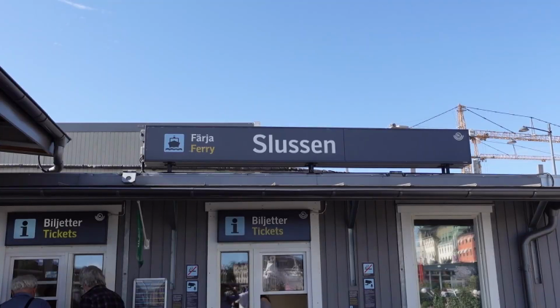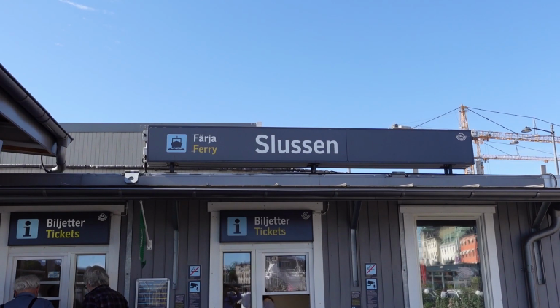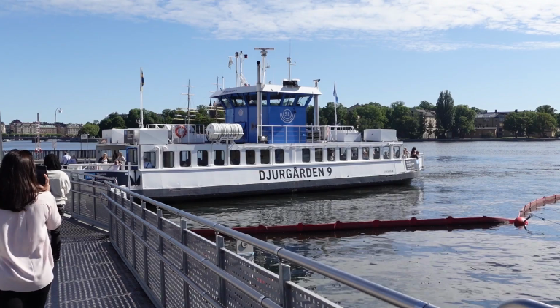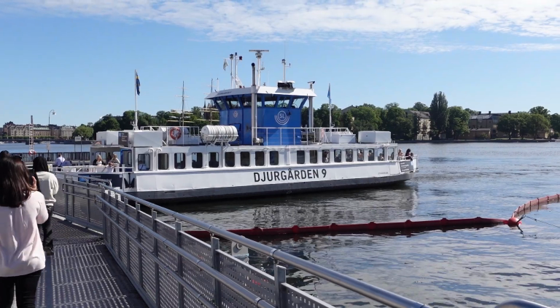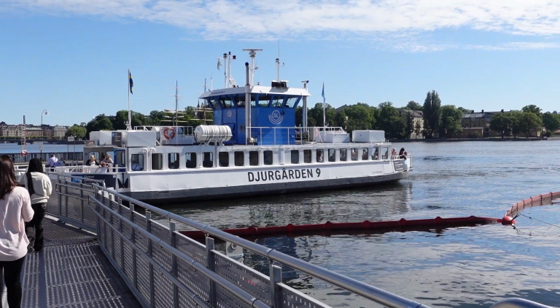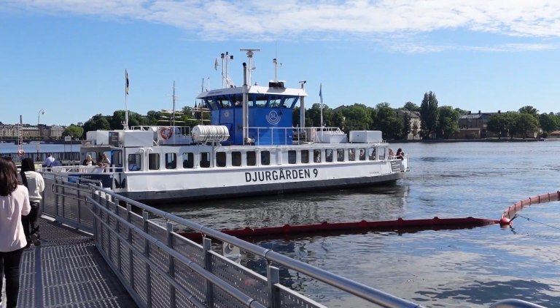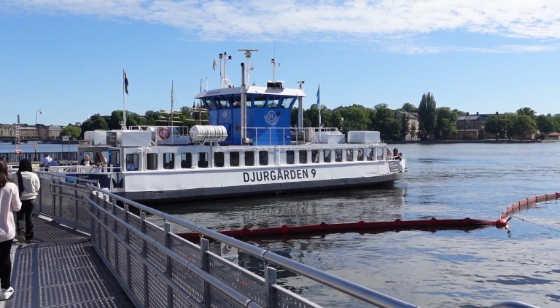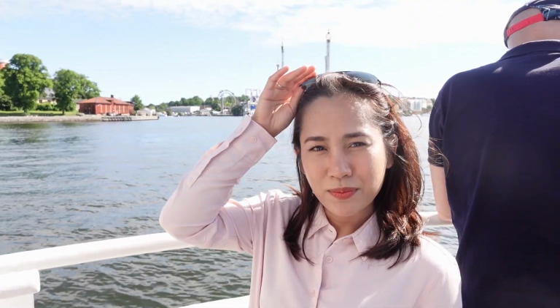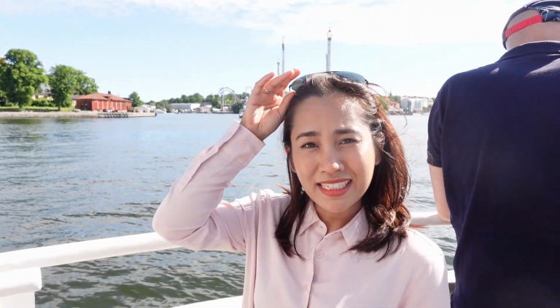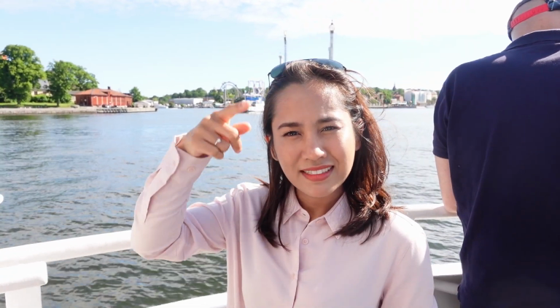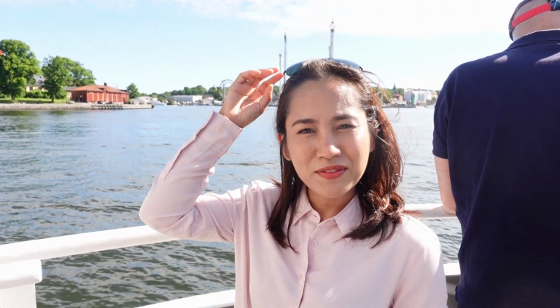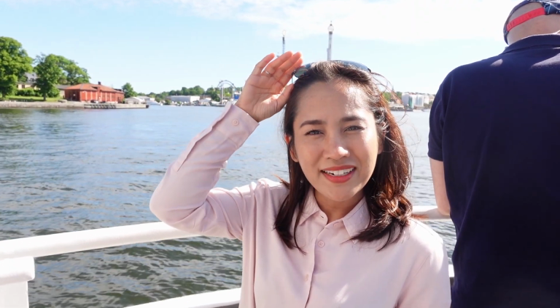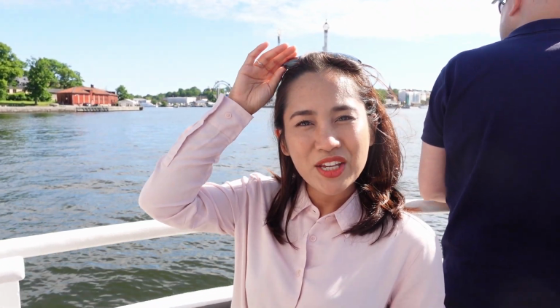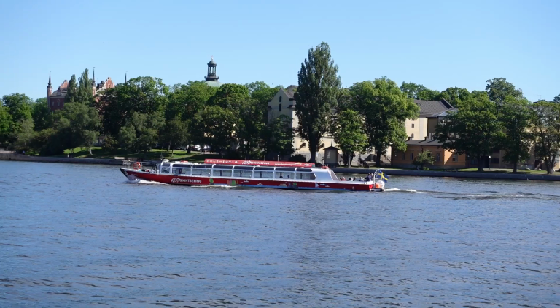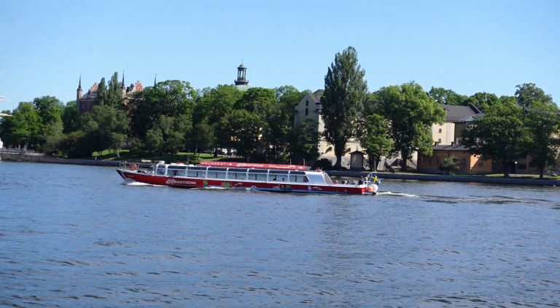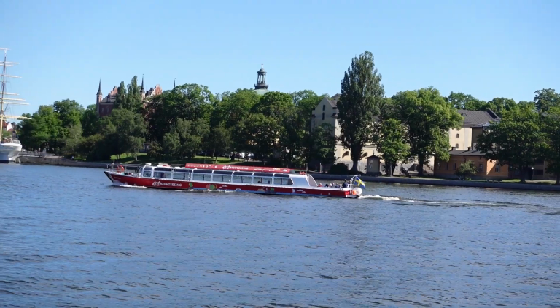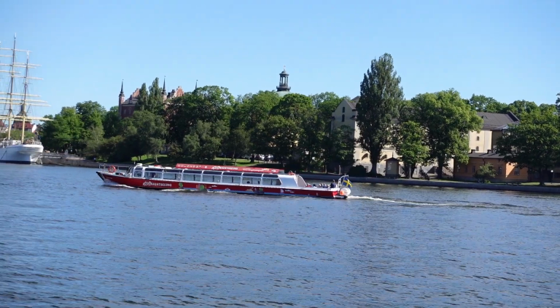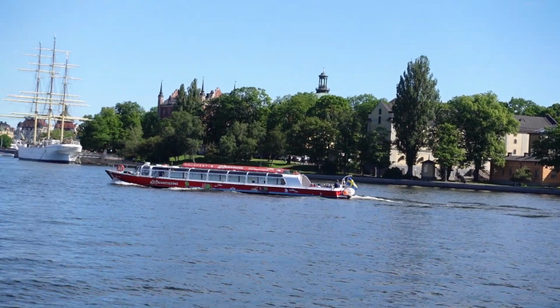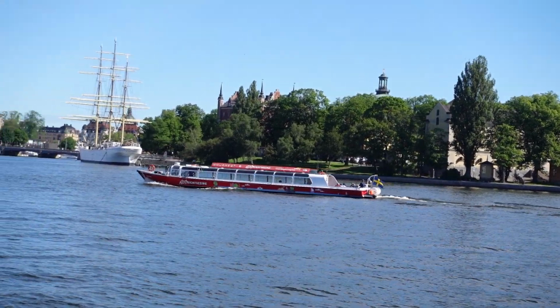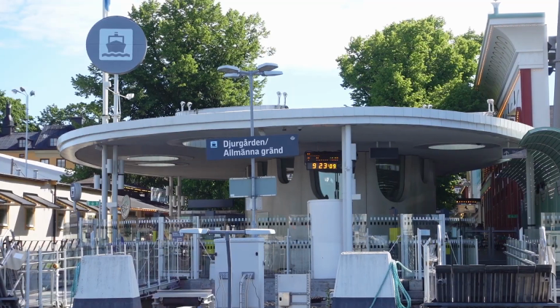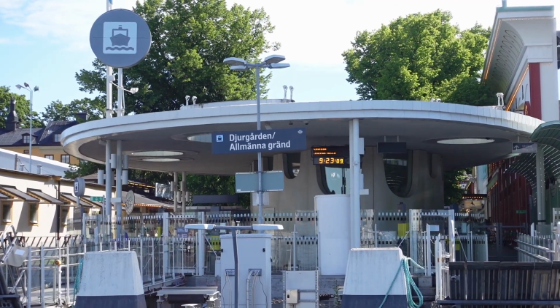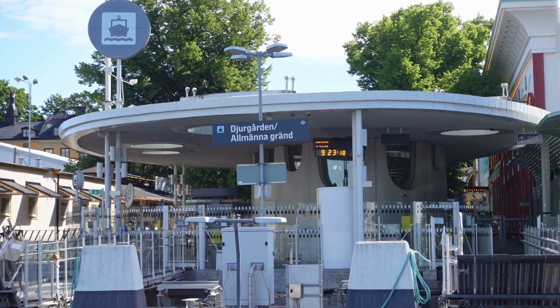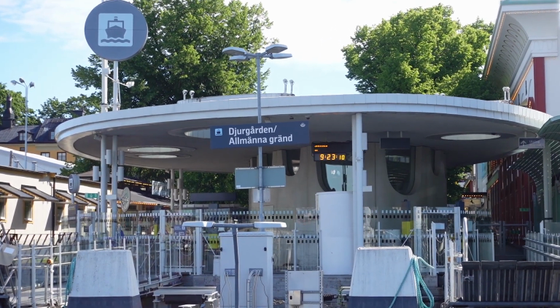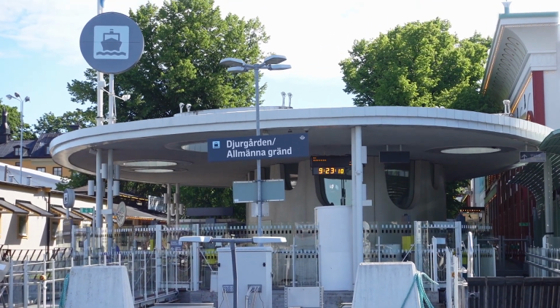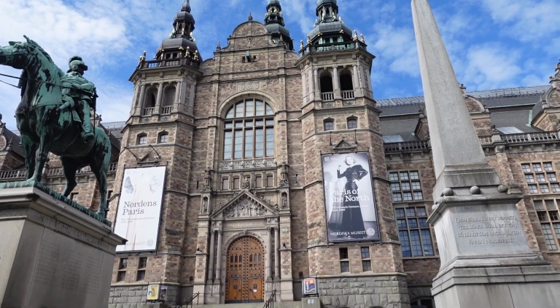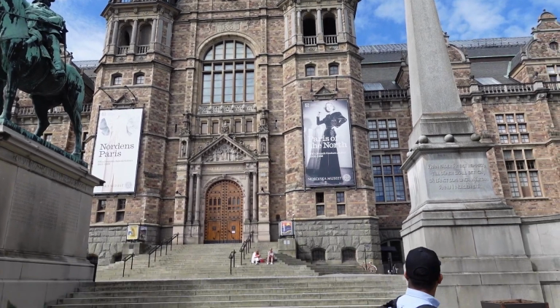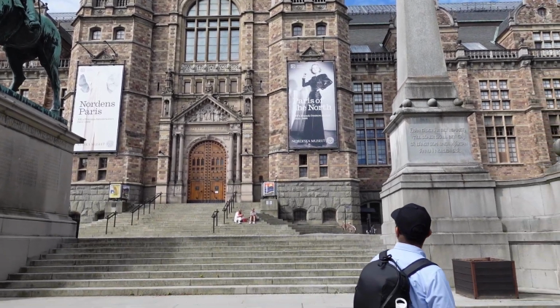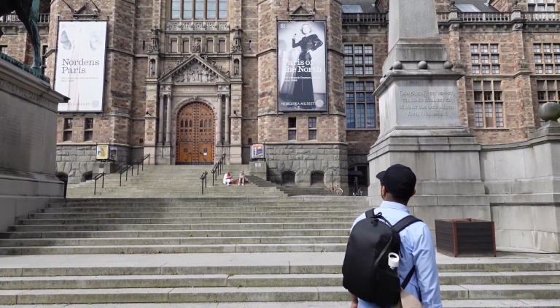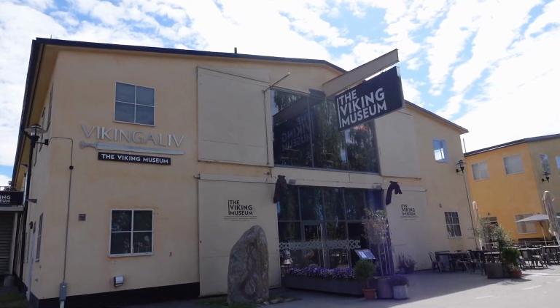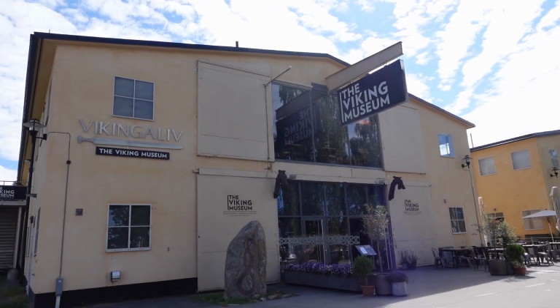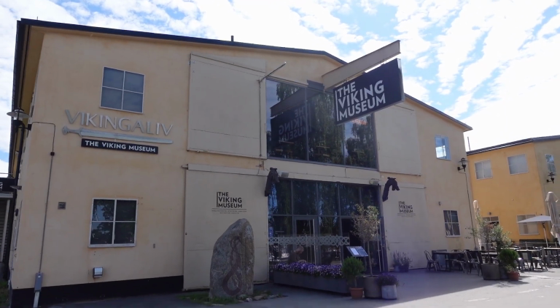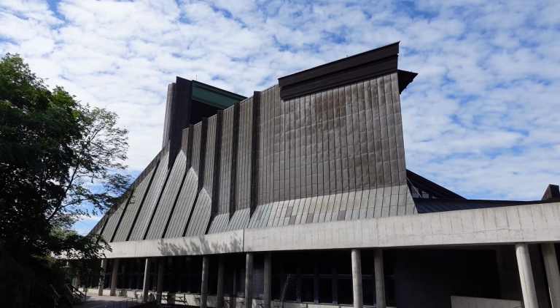If you're not from Stockholm, I recommend taking the ferry to get there because that way you get to see some really nice views of Stockholm from the water before you begin your trip. Your stop is called Djurgården, and that's like a whole island of other museums besides Skansen.